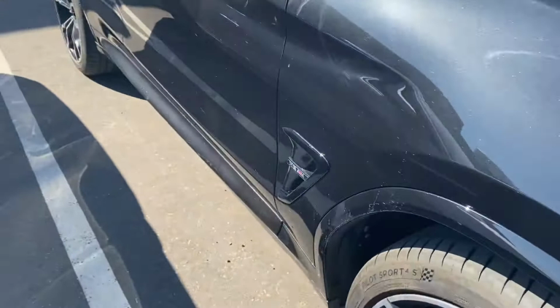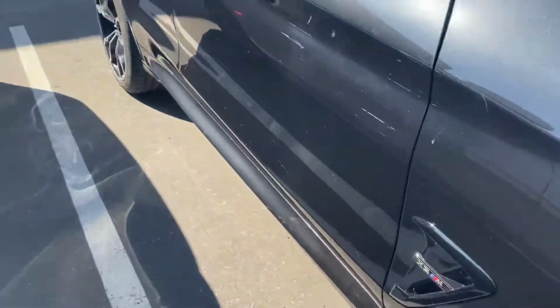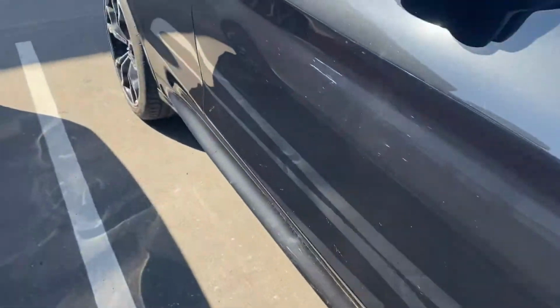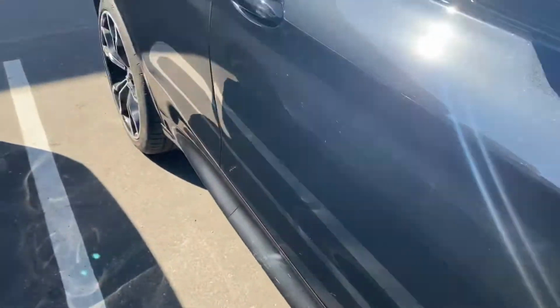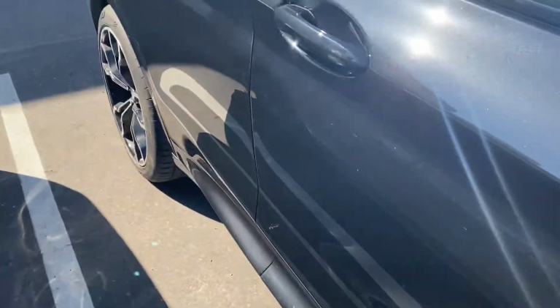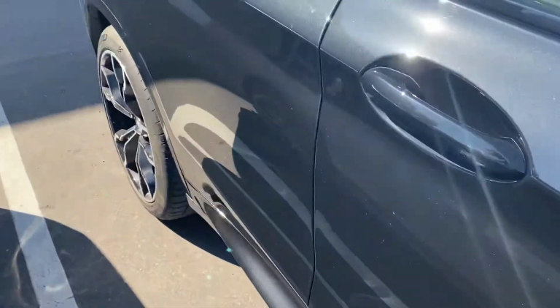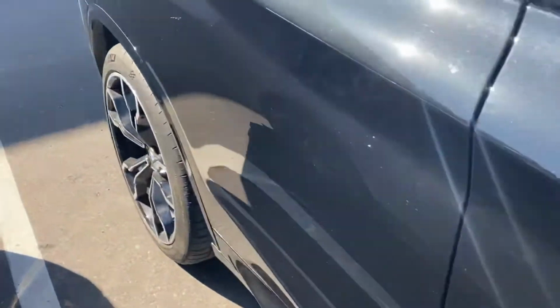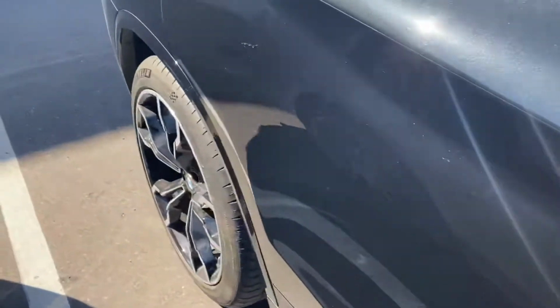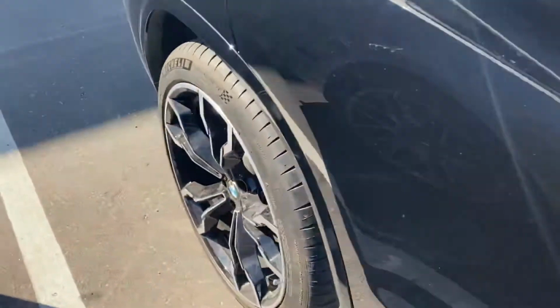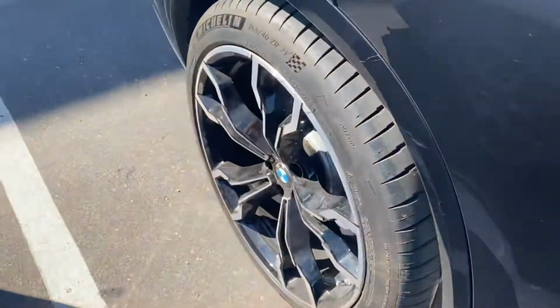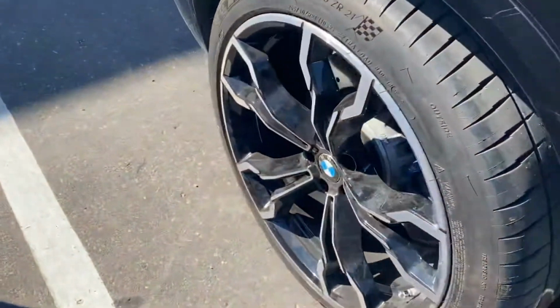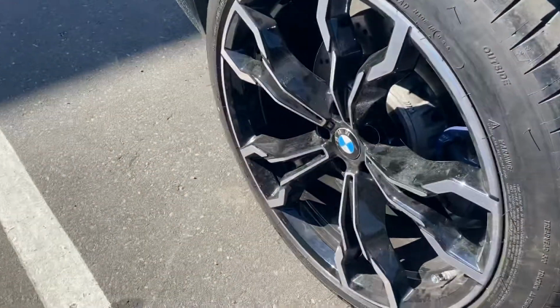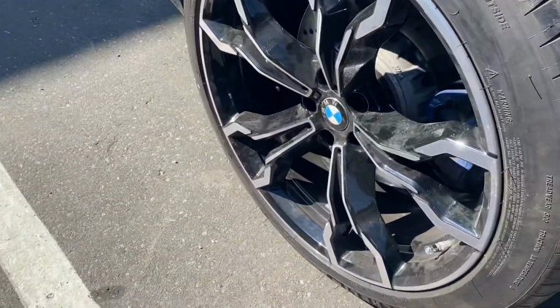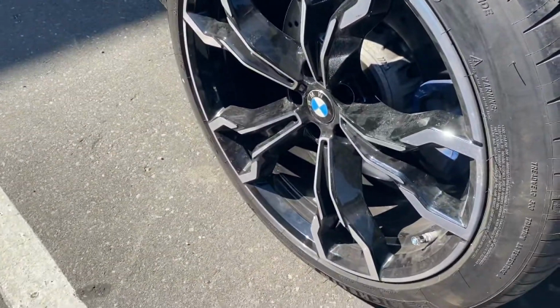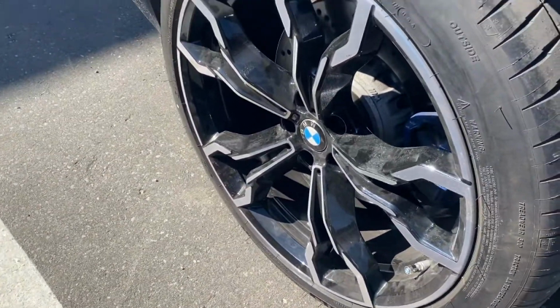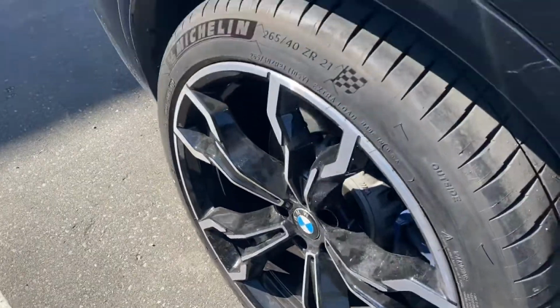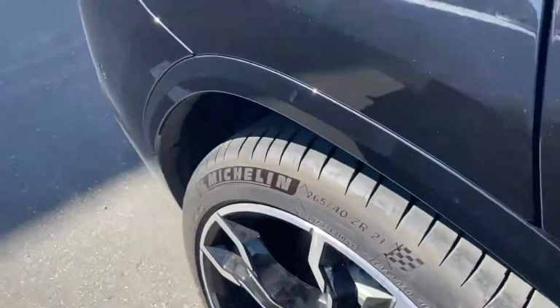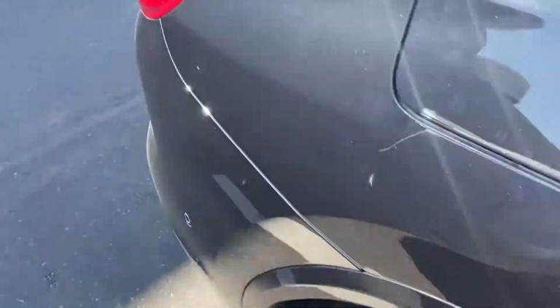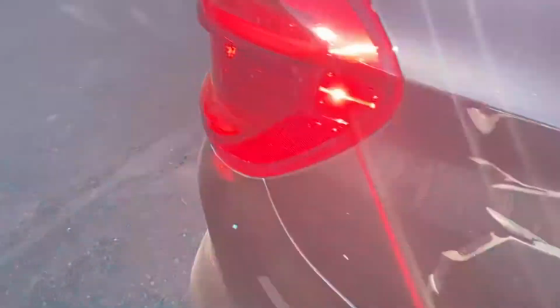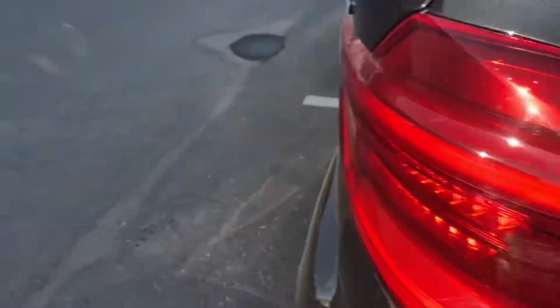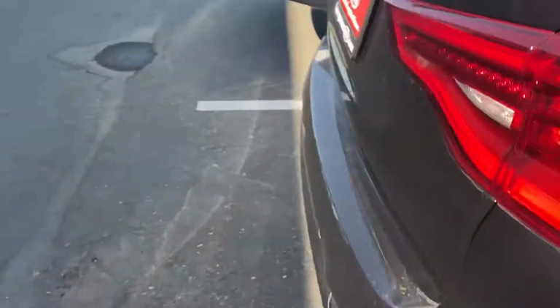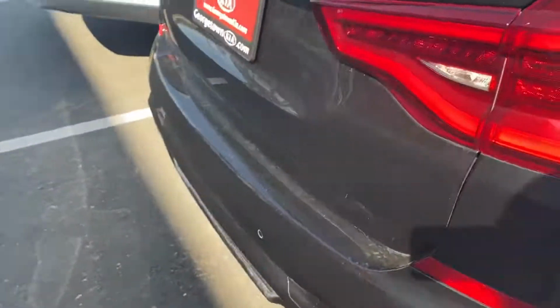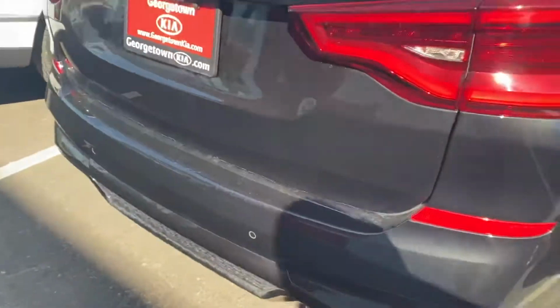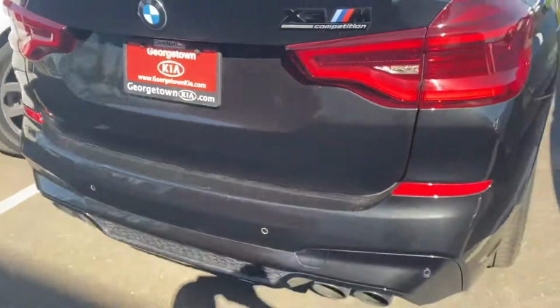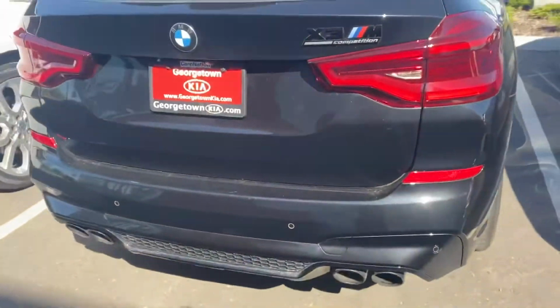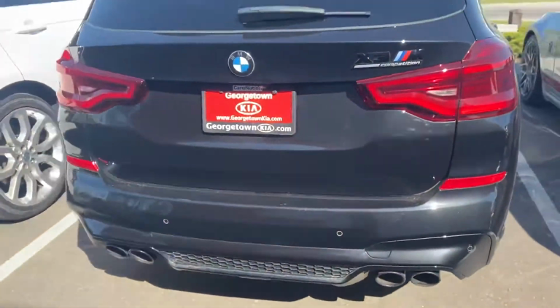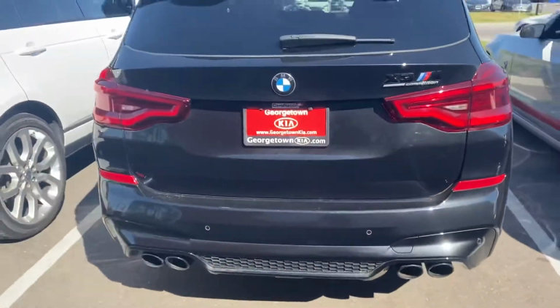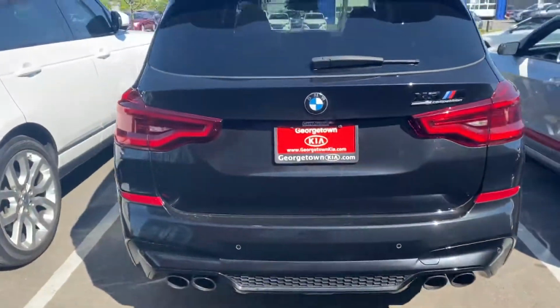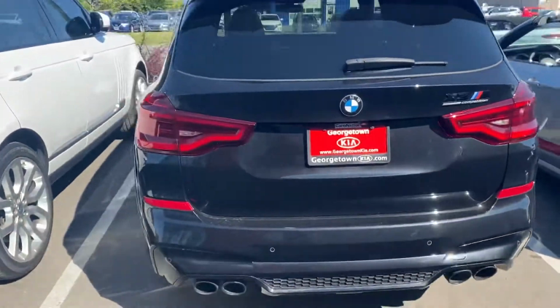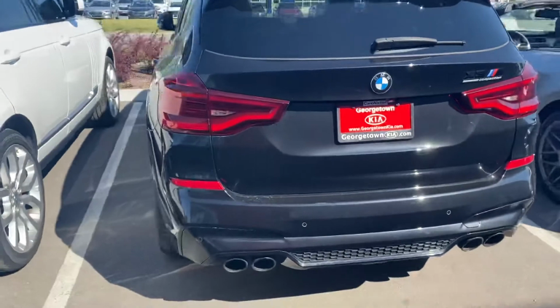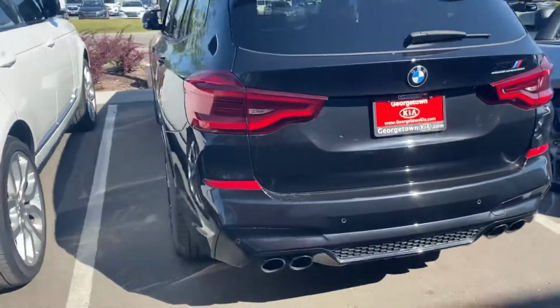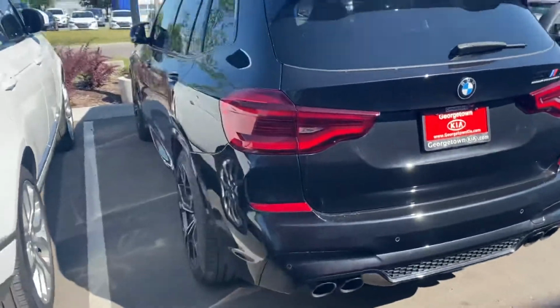The rims are in fantastic condition. There's no dents, nicks, or scratches you need to worry about. Everything's fantastic.